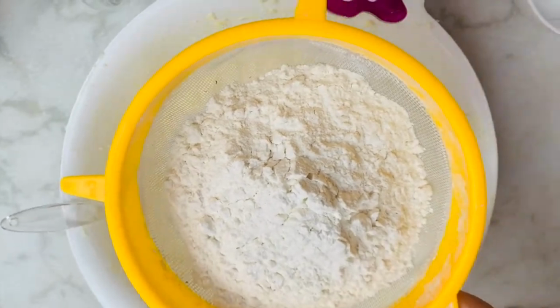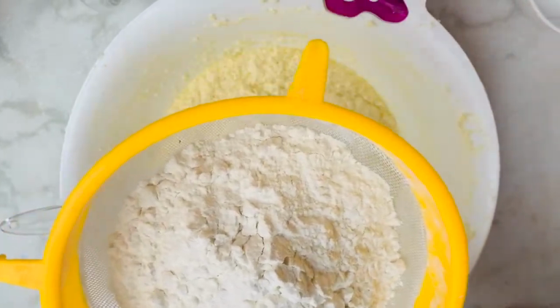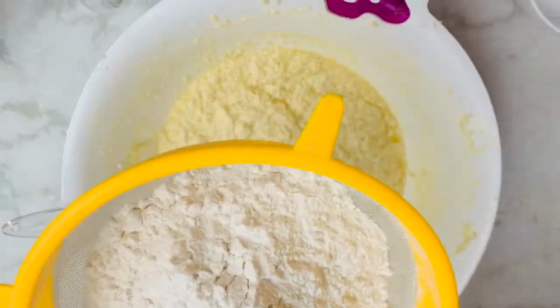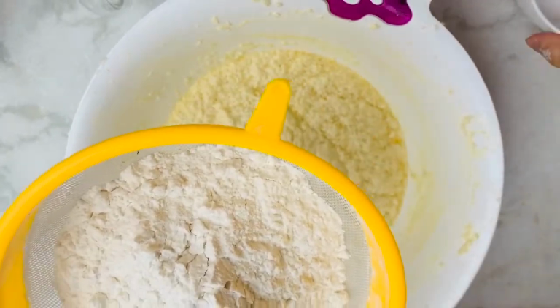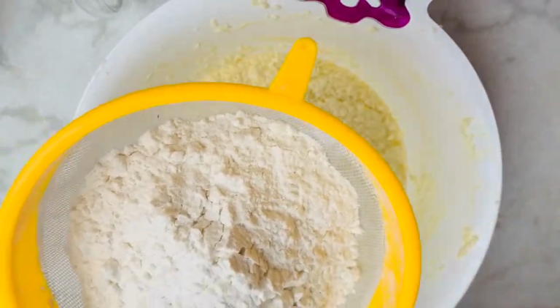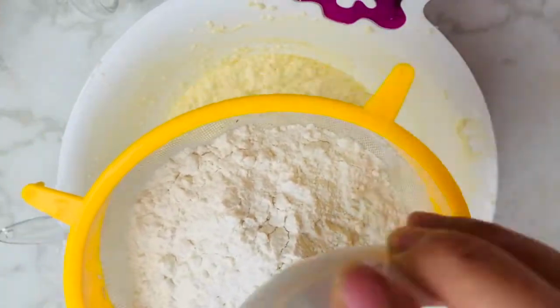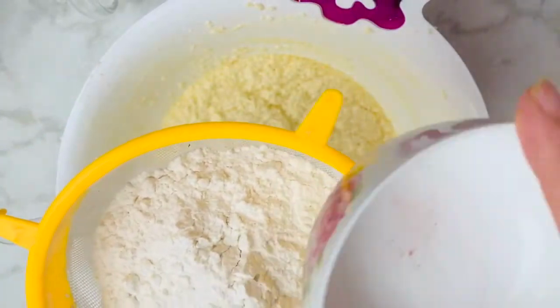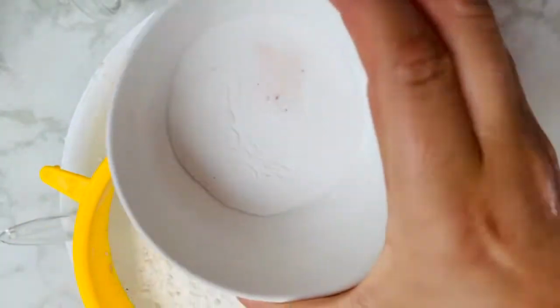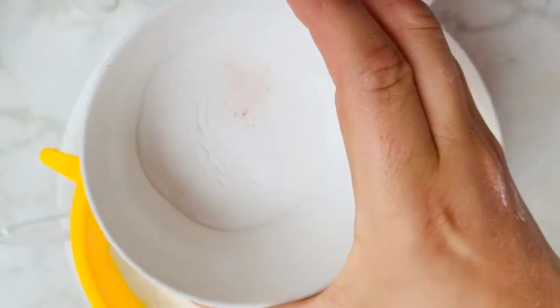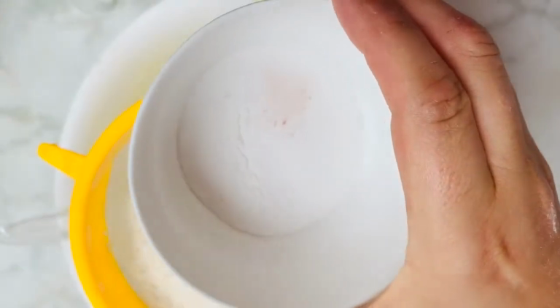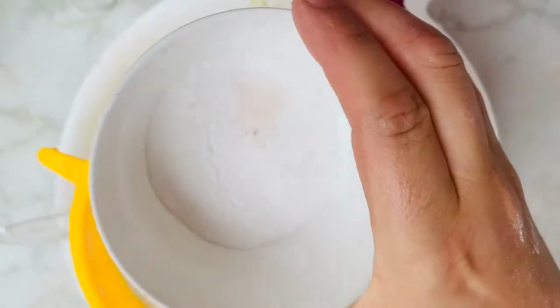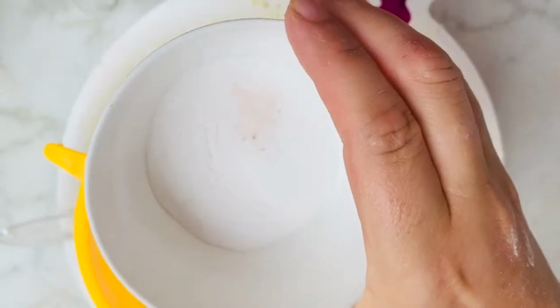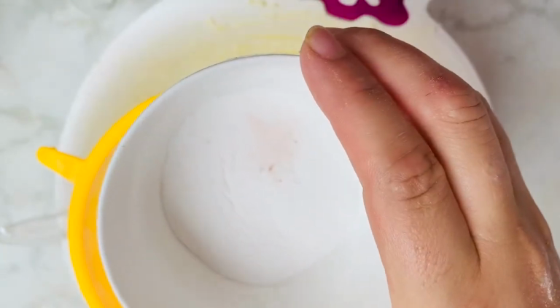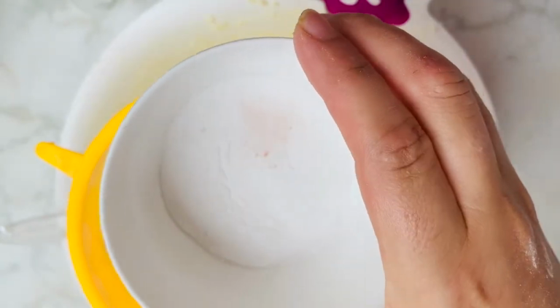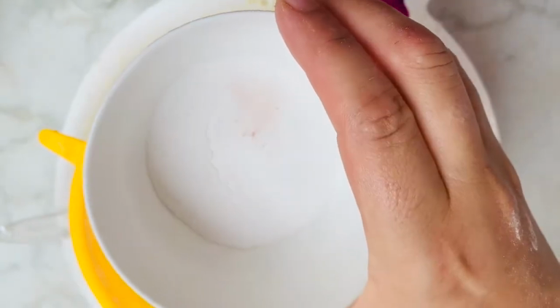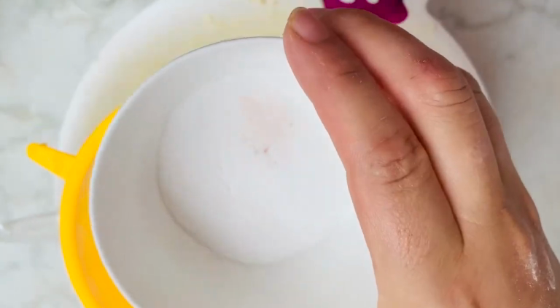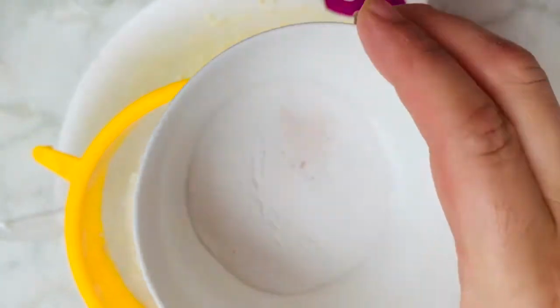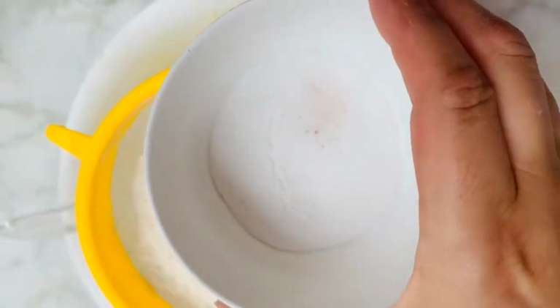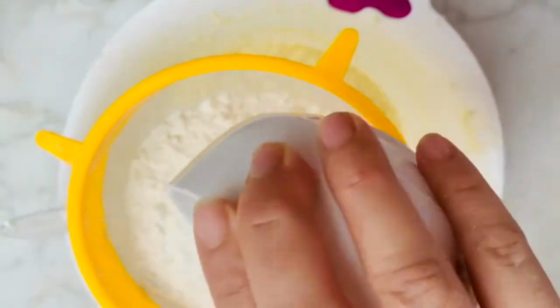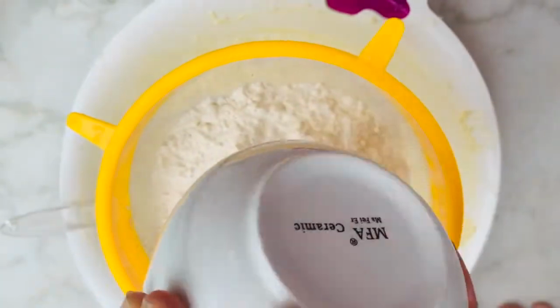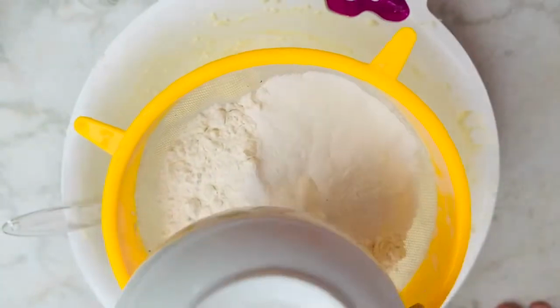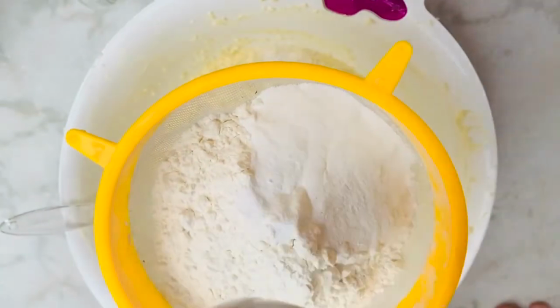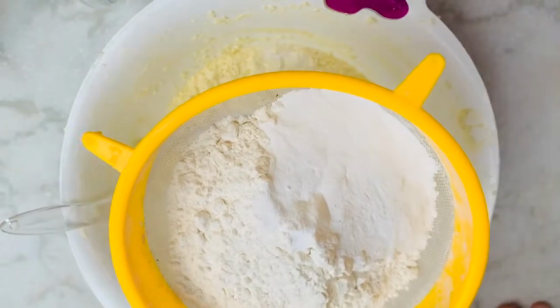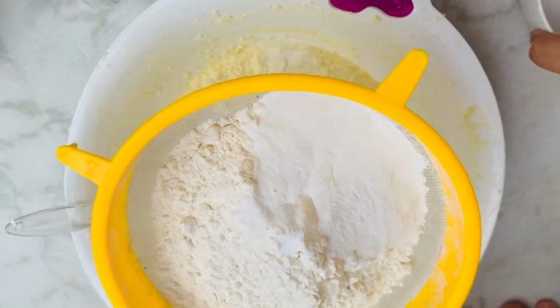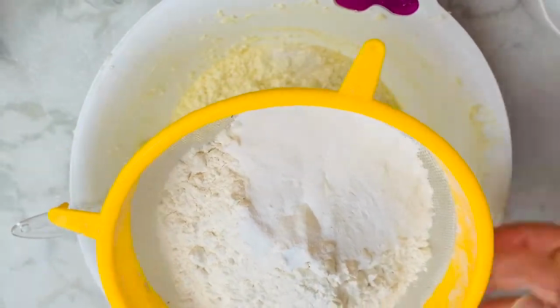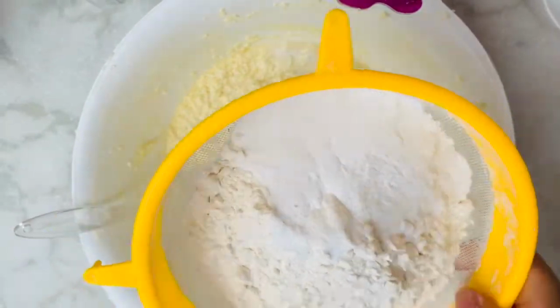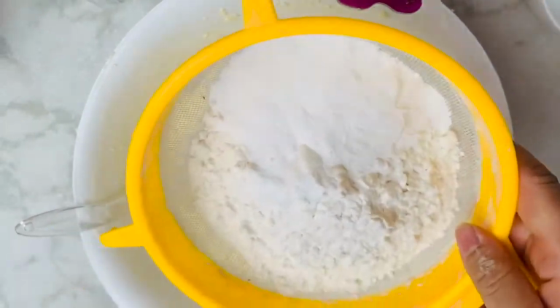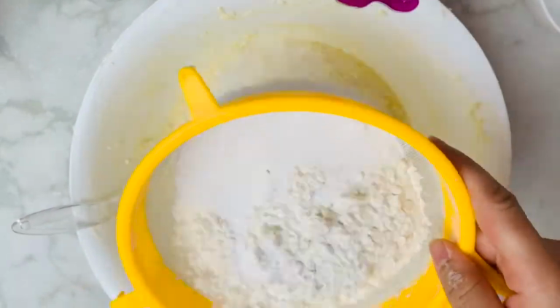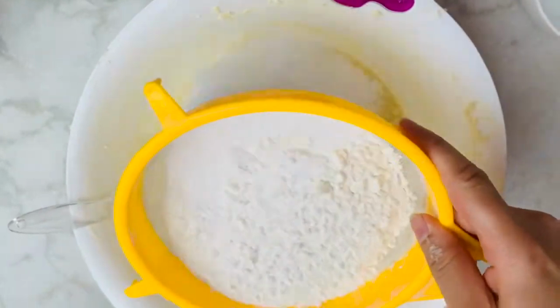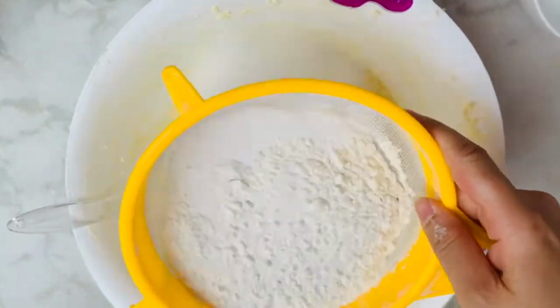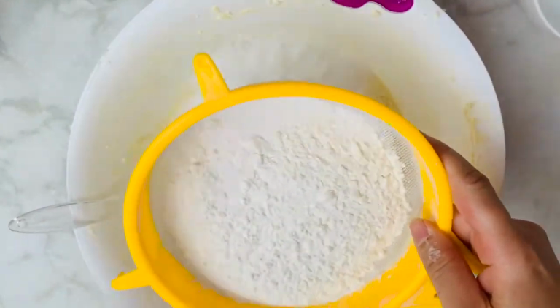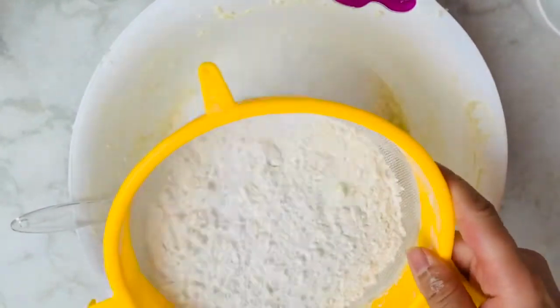I will add 3 teaspoons of baking powder, 1 teaspoon of baking soda, and a pinch of salt.